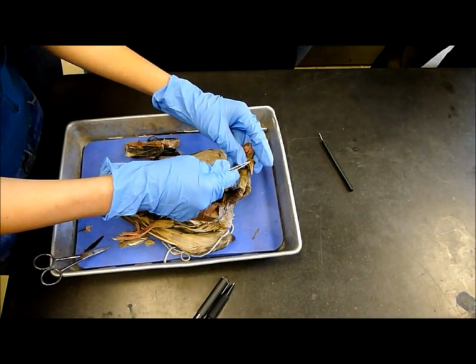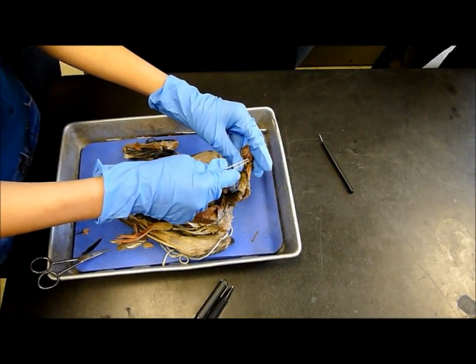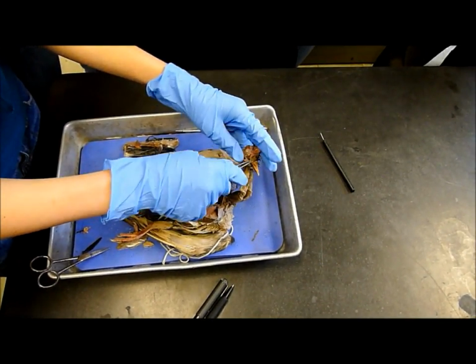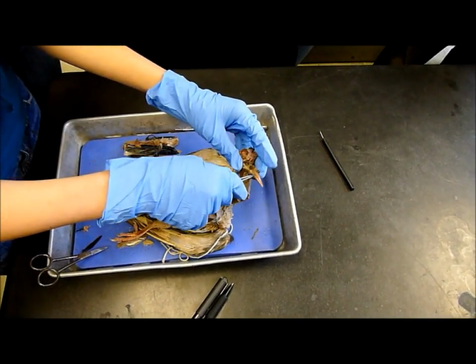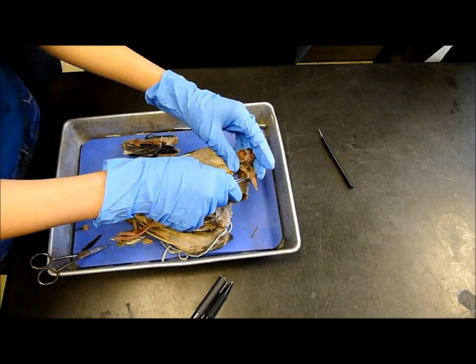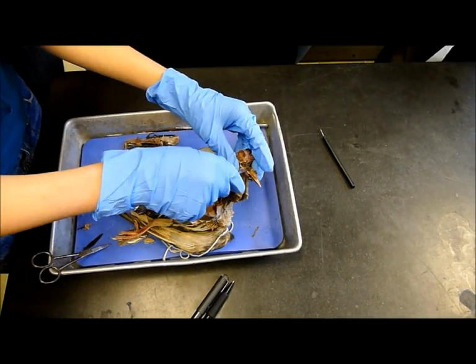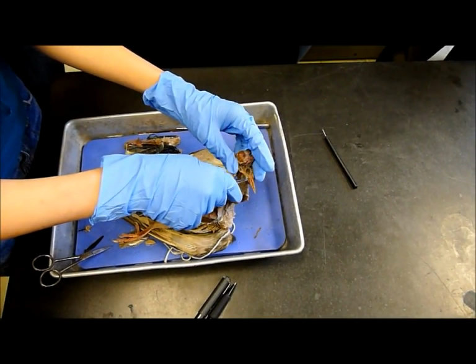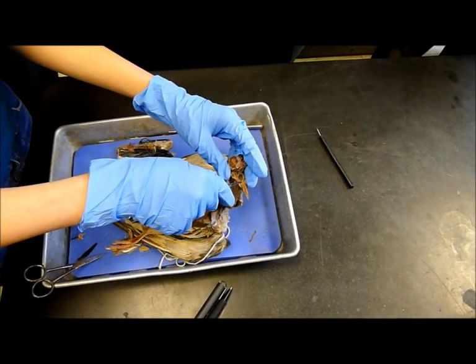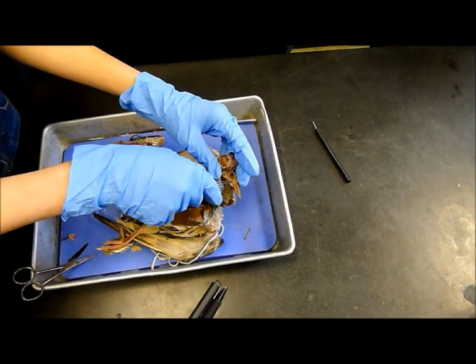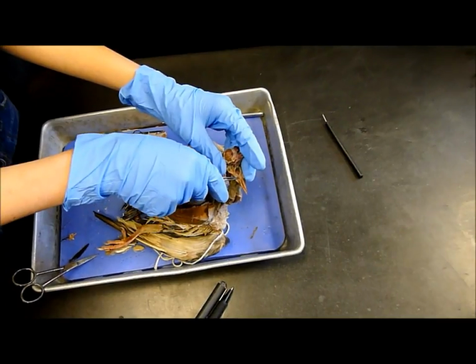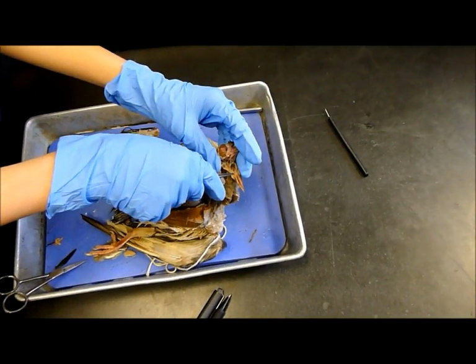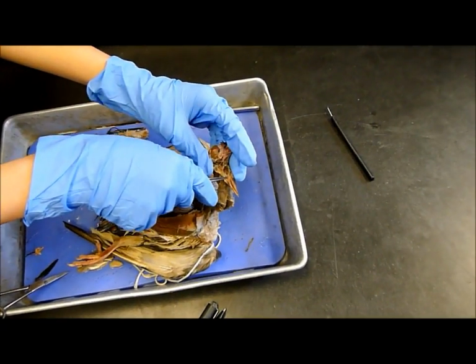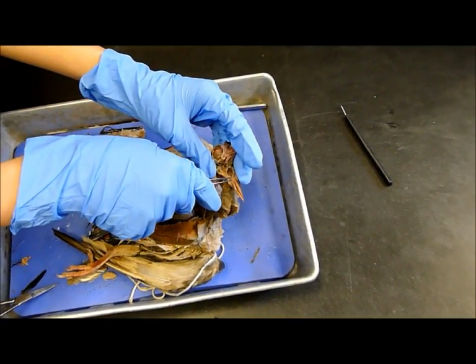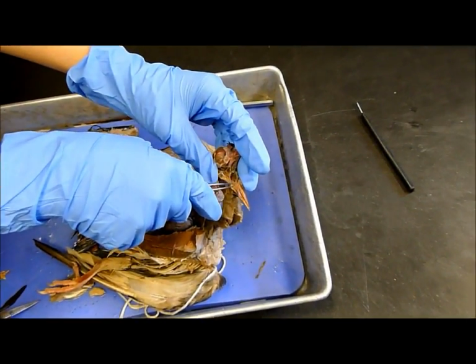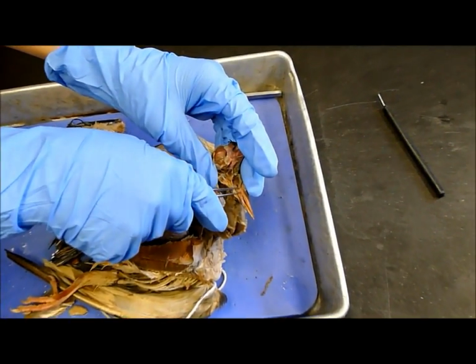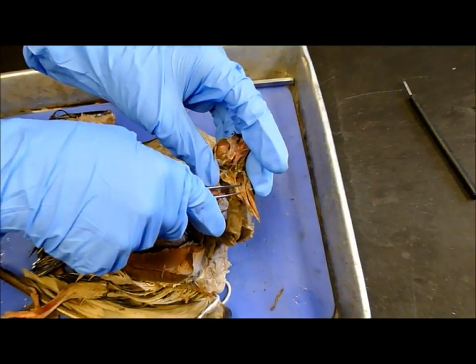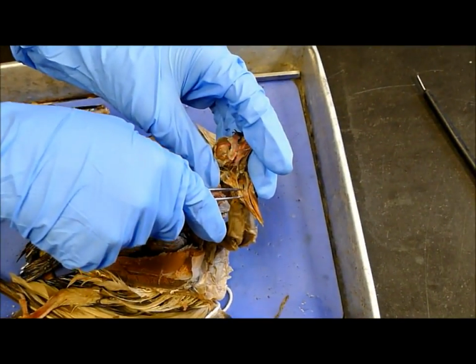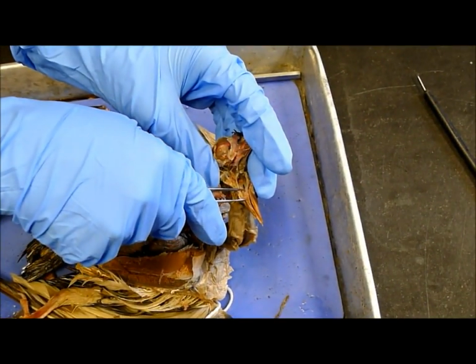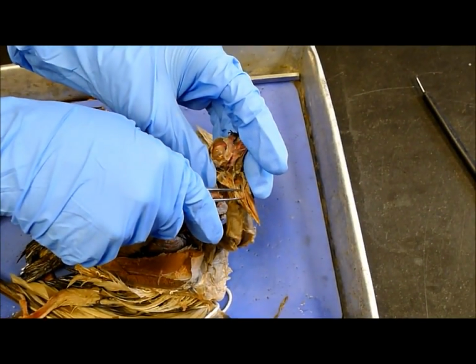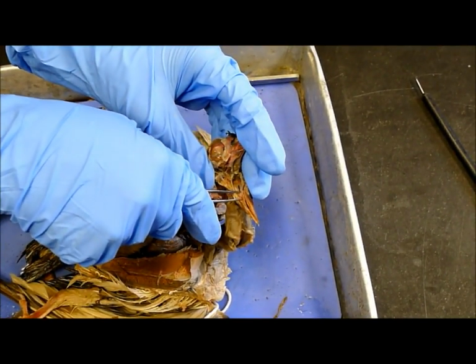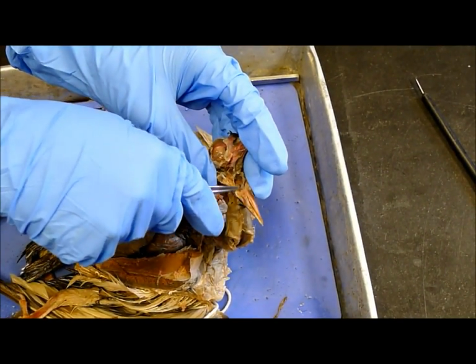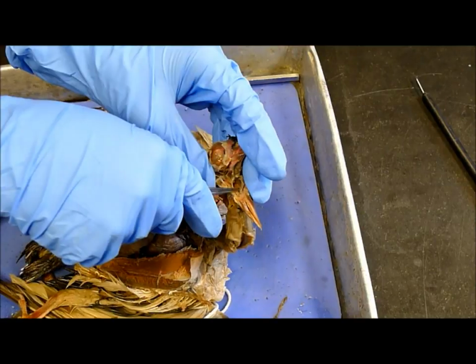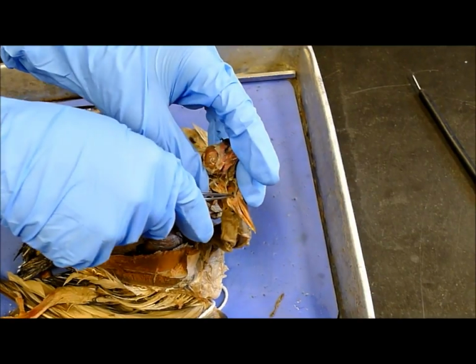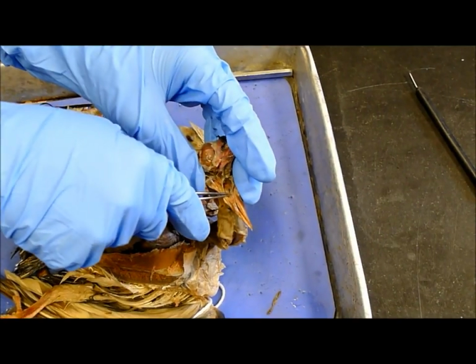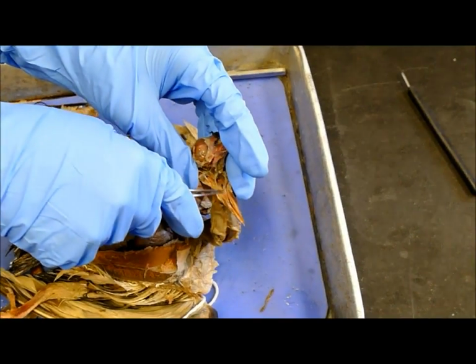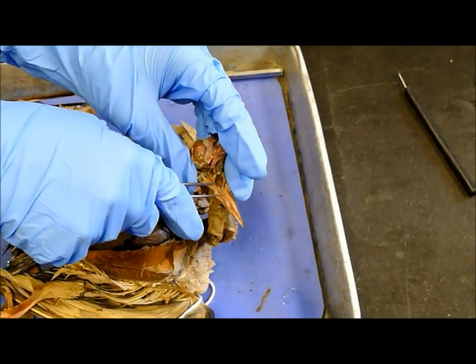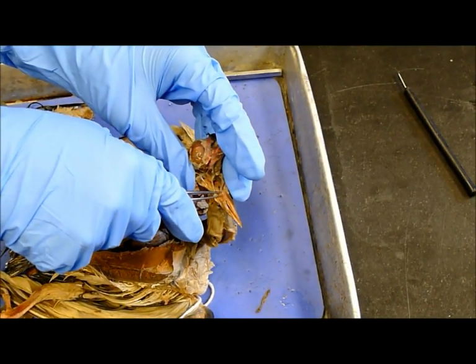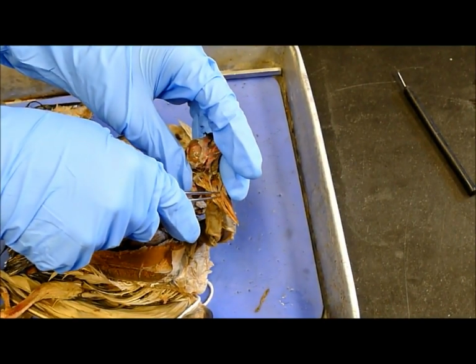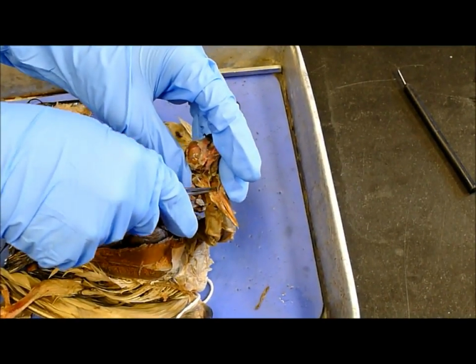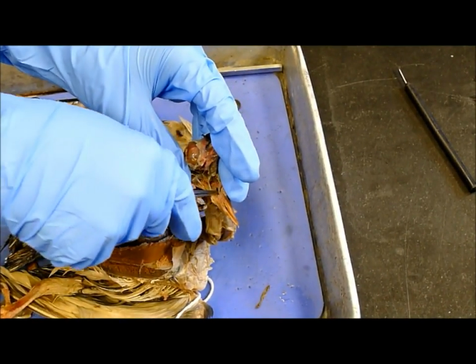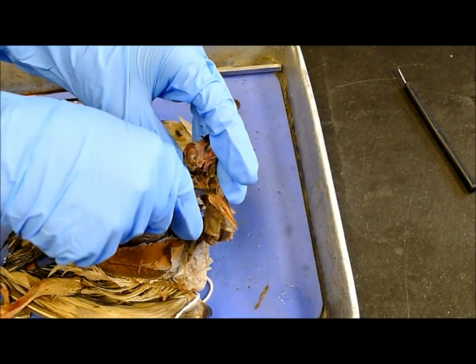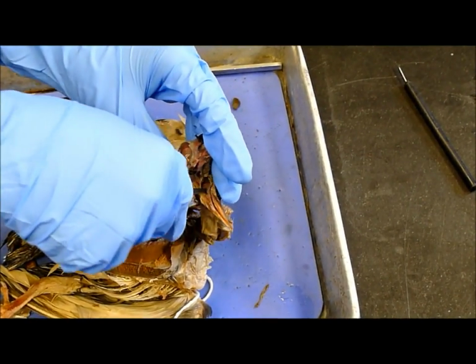Laryngeal prominence, right here, right between the tongue and the glottis. The glottis — the hole itself. Just the hole.